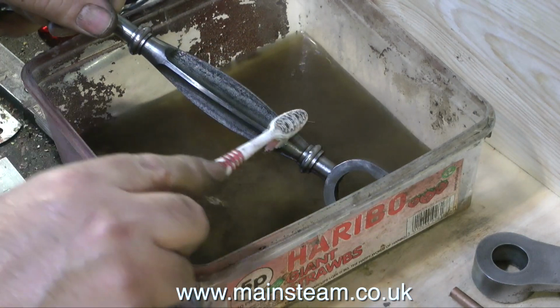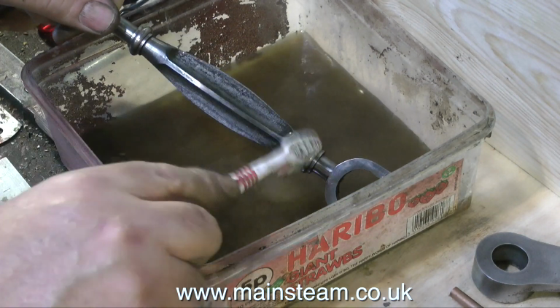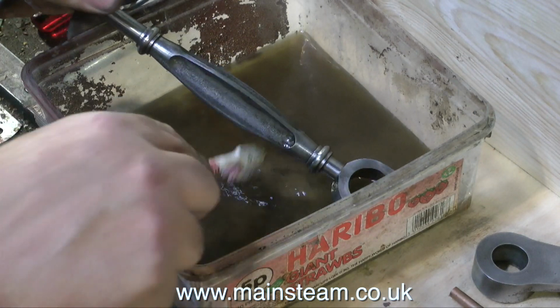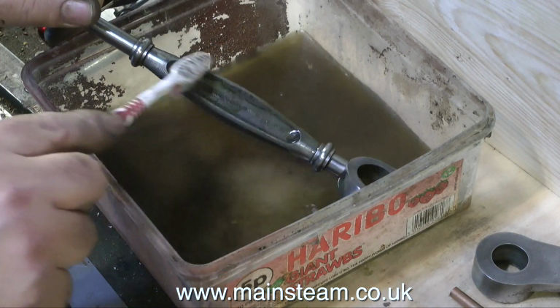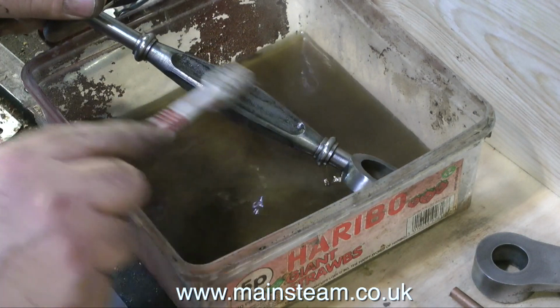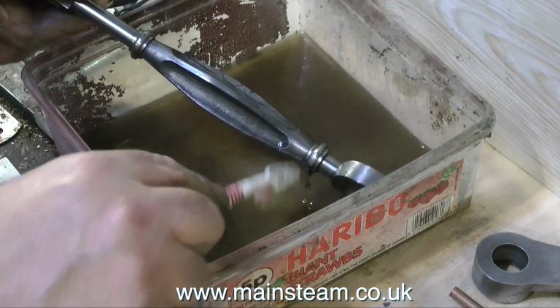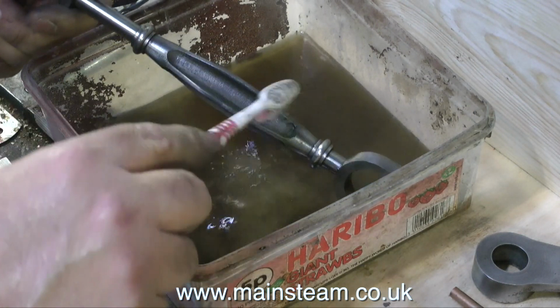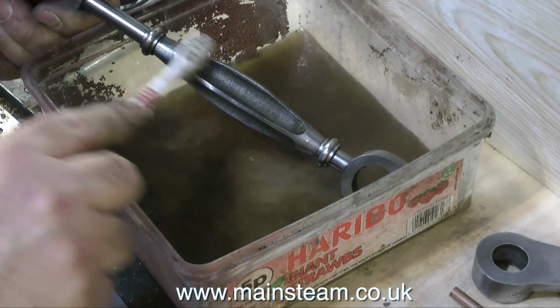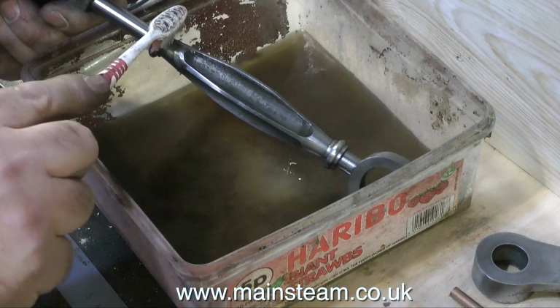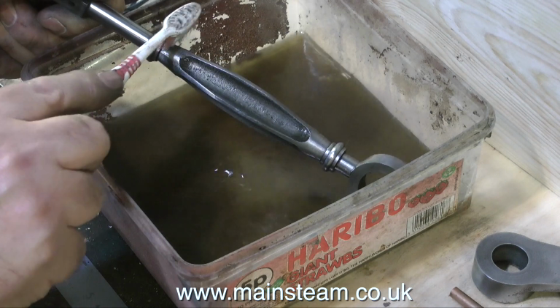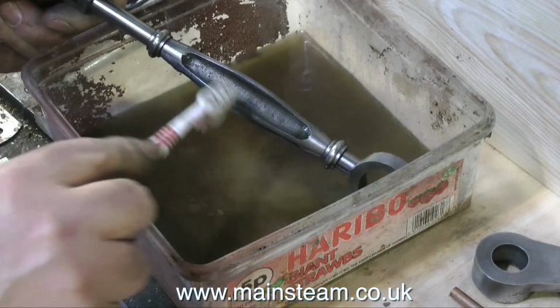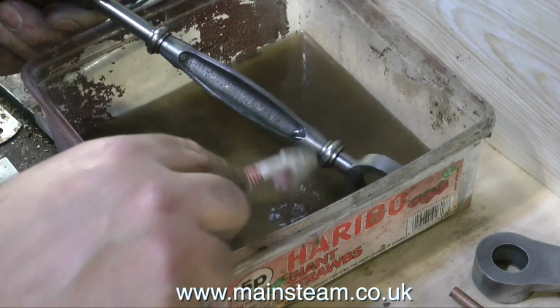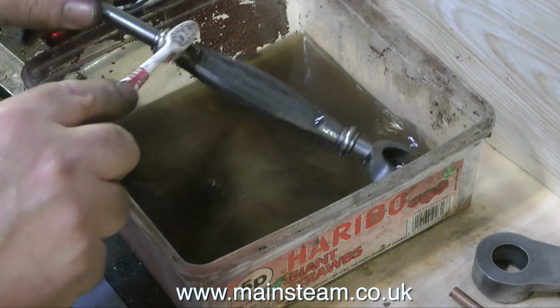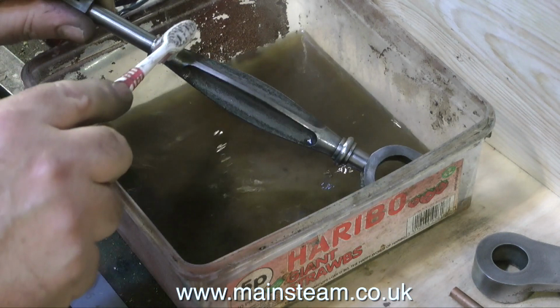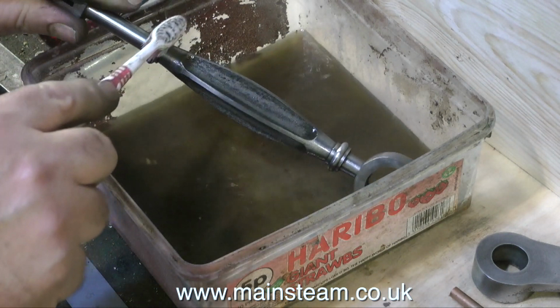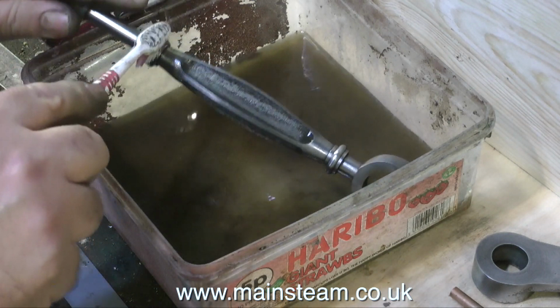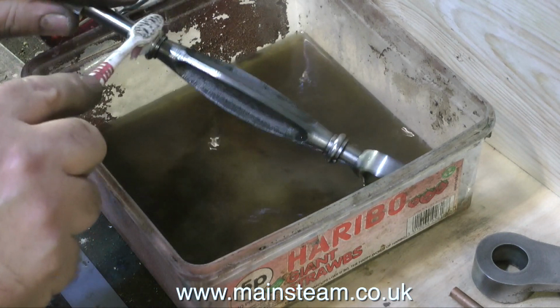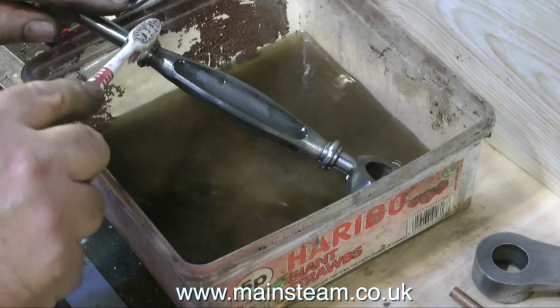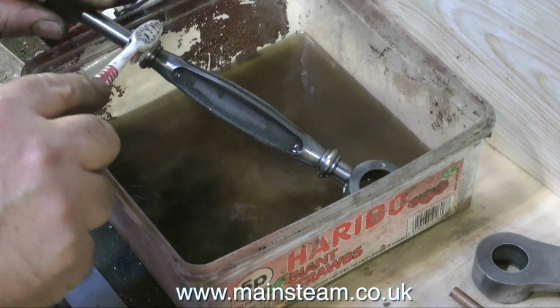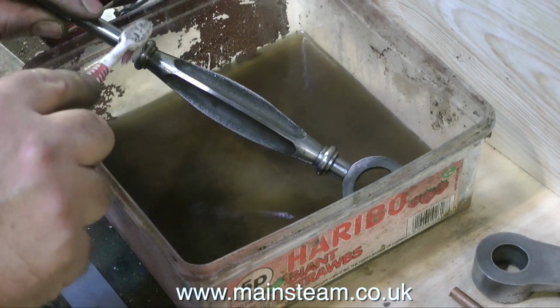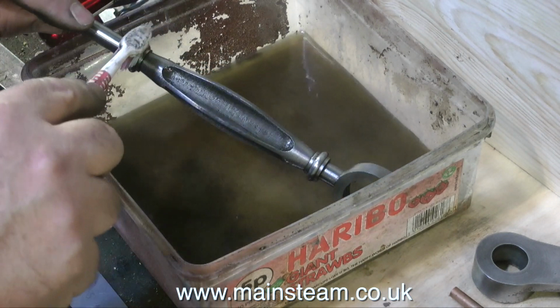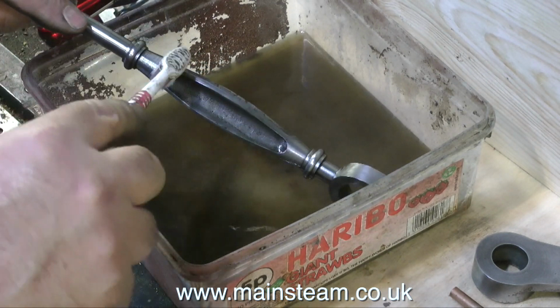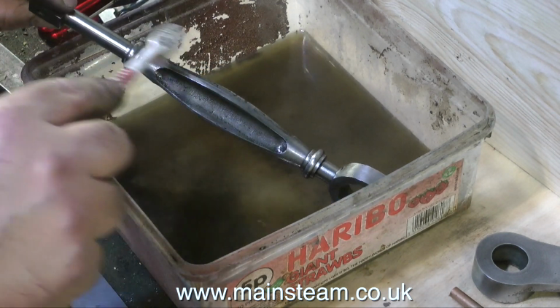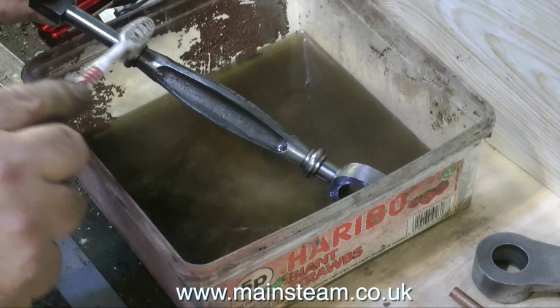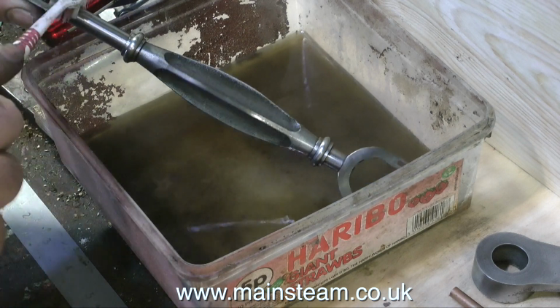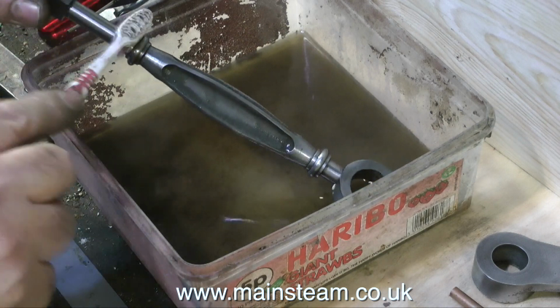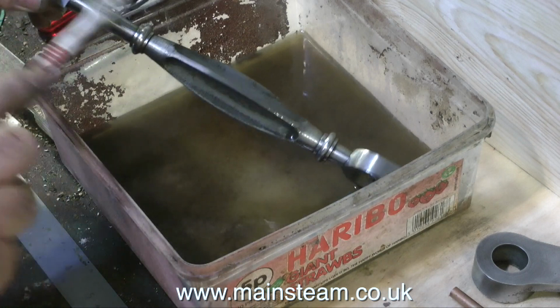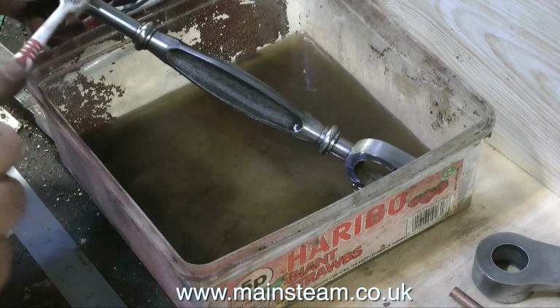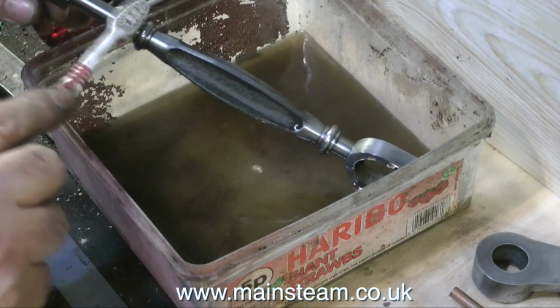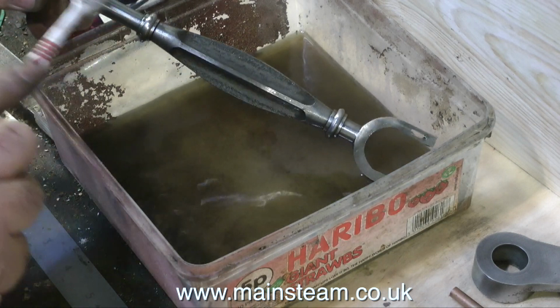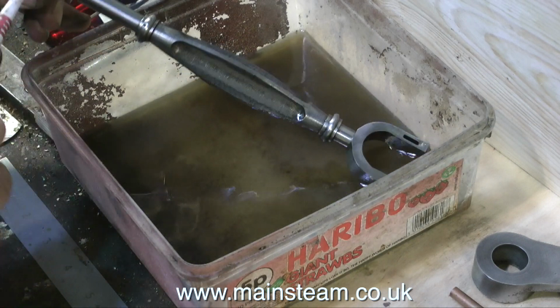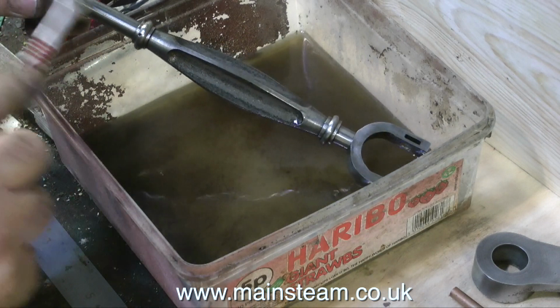Here I'm cleaning up the connecting rod. The connecting rods on these engines are really nice-looking things, and when it's all back together with part of it painted and part of it in bare metal it really will look quite something.